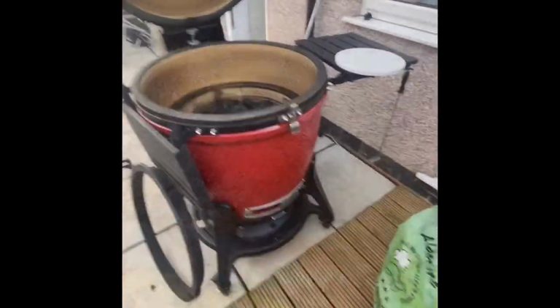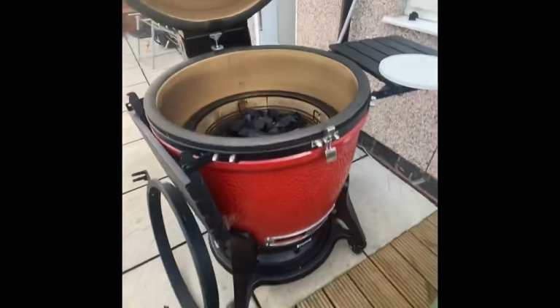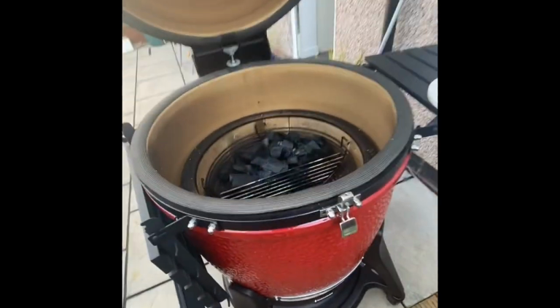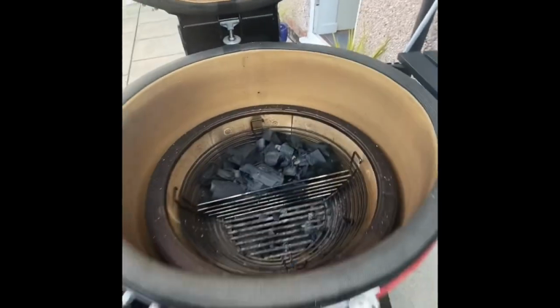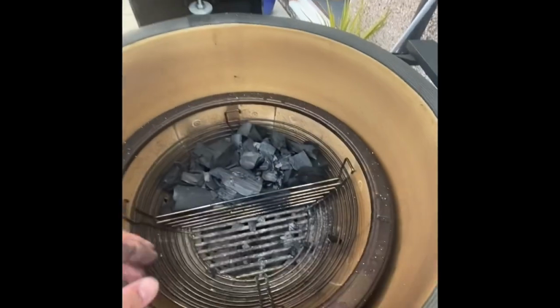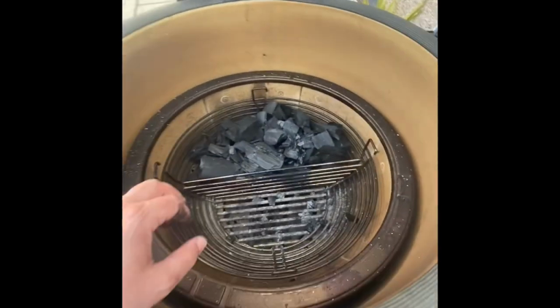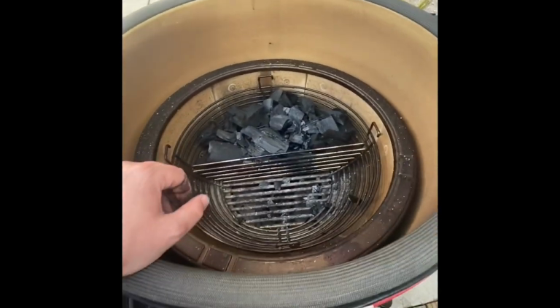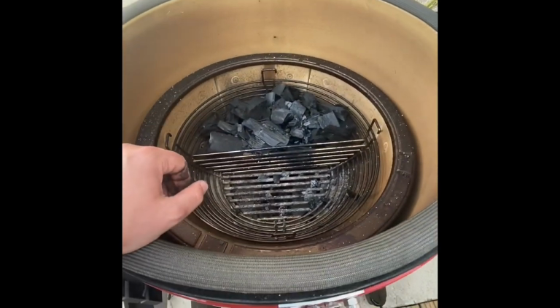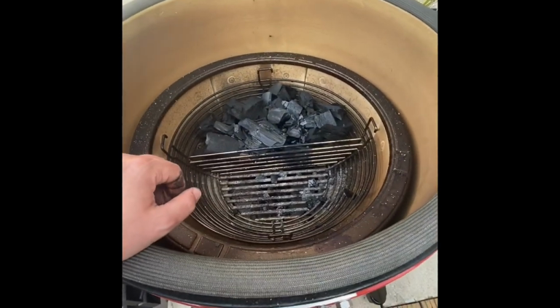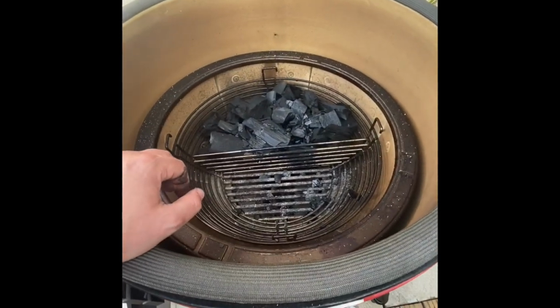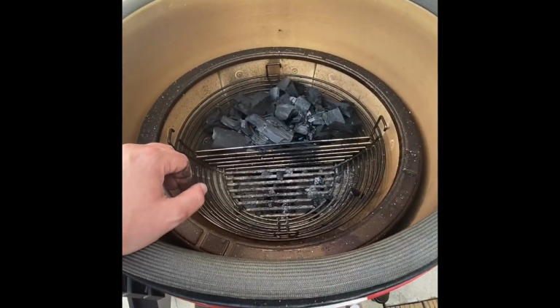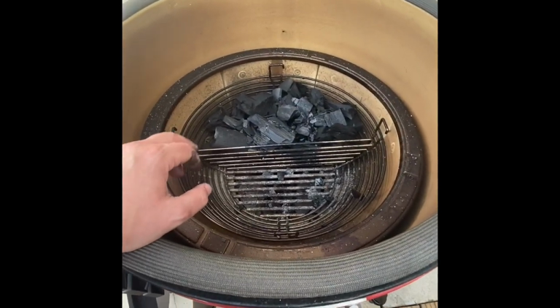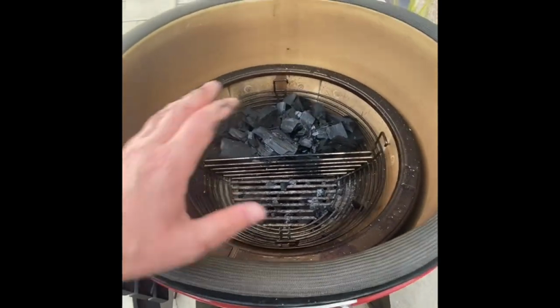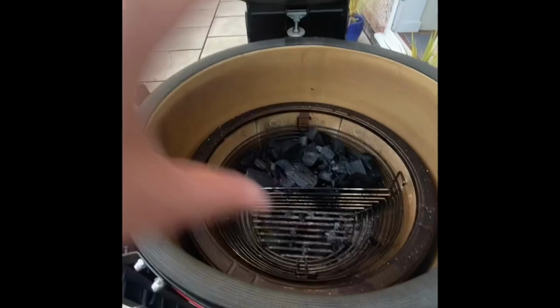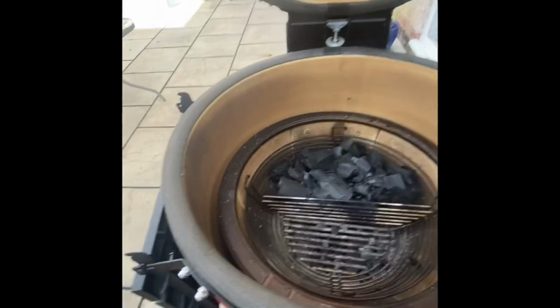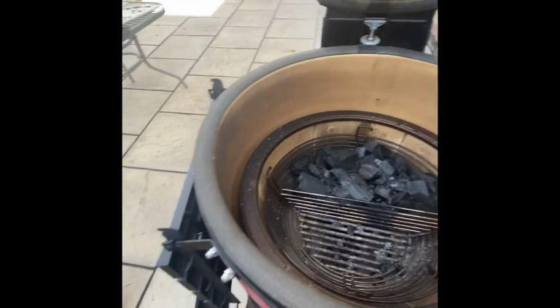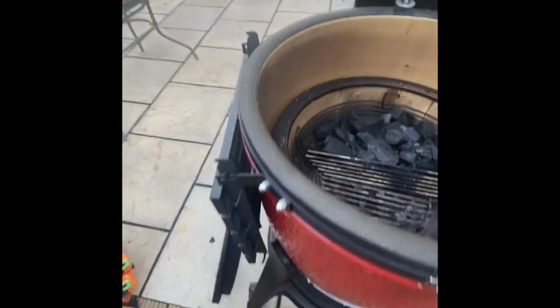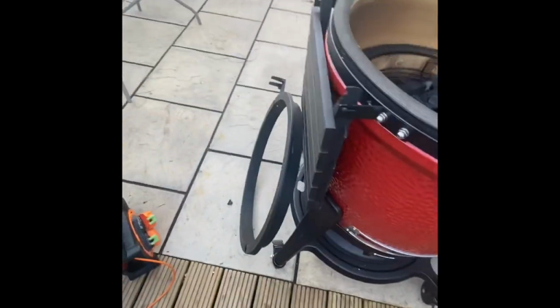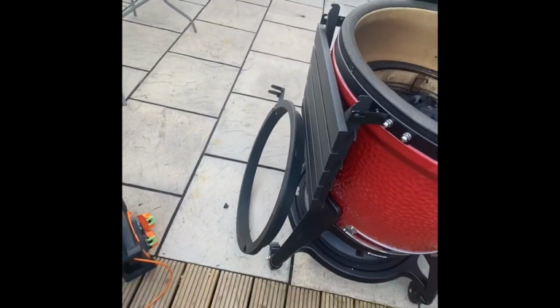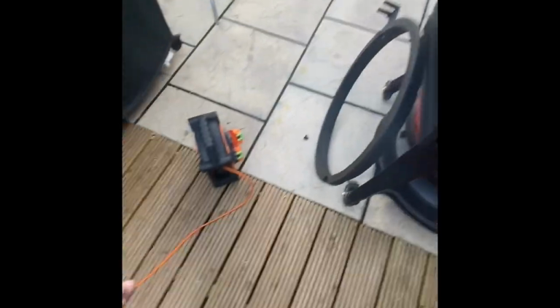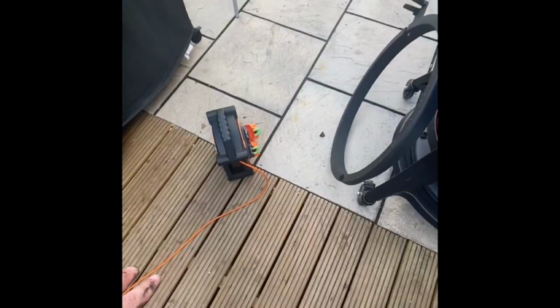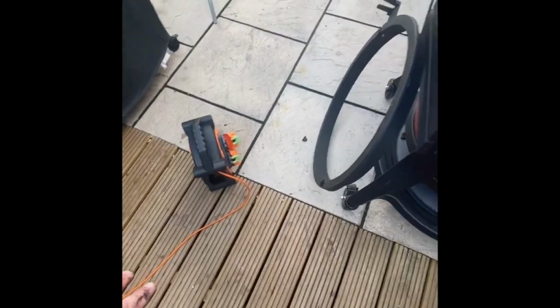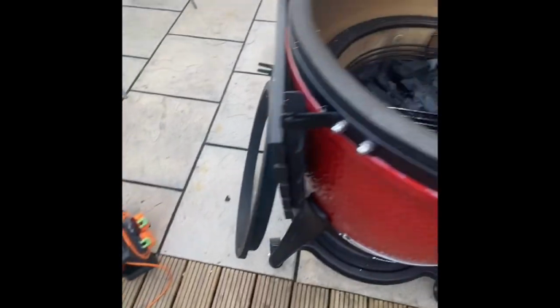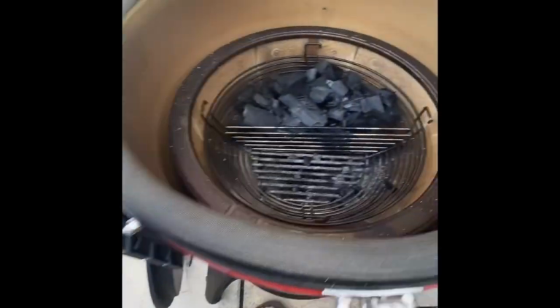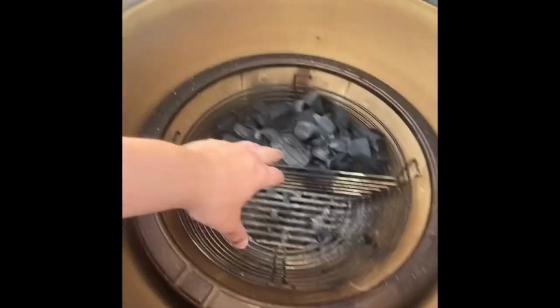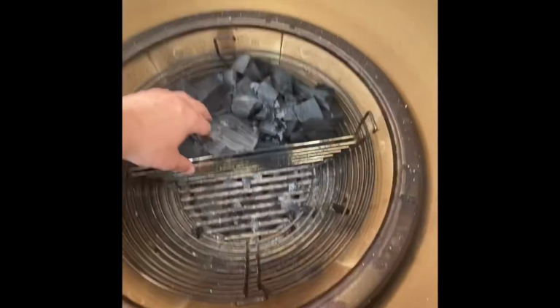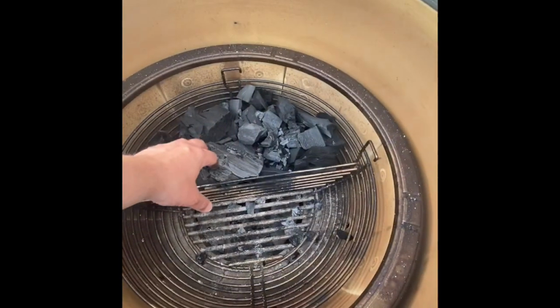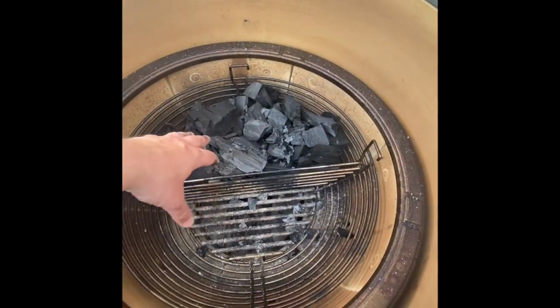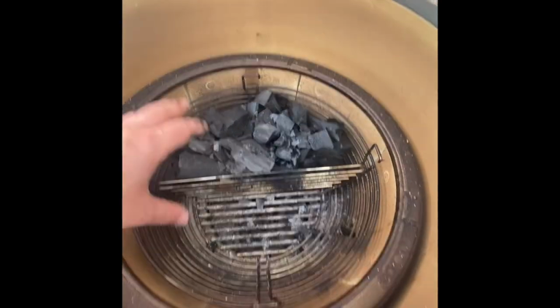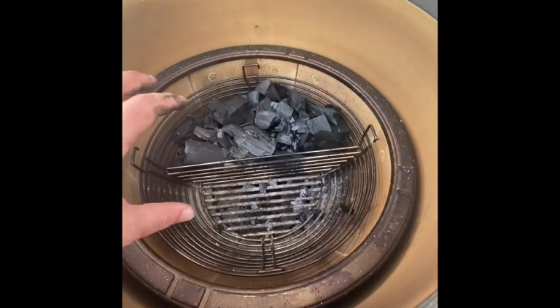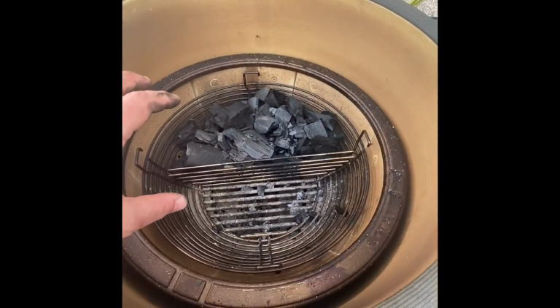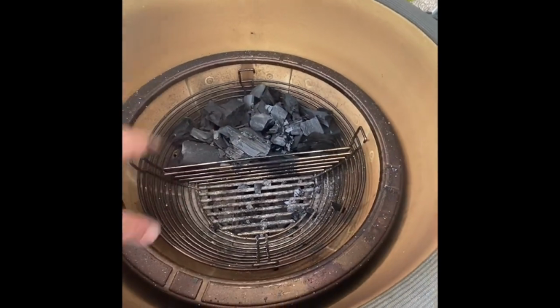The first thing I want to show you is how I'm going to set up the Big Joe 3 for the Jotisserie. The Jotisserie is going to hang on the left hand side, so I've got it down there with the power source just here. I've only filled half the basket with charcoal.